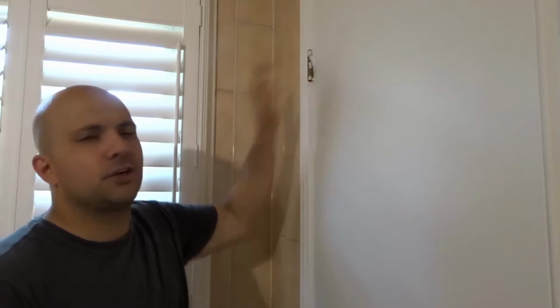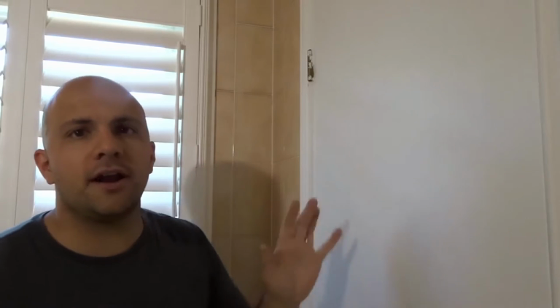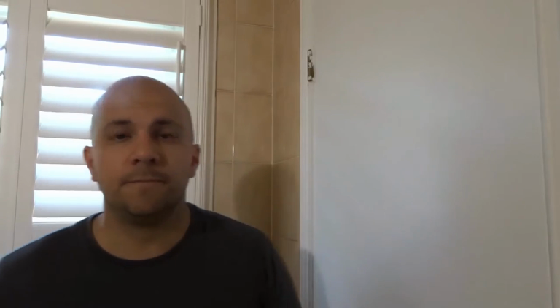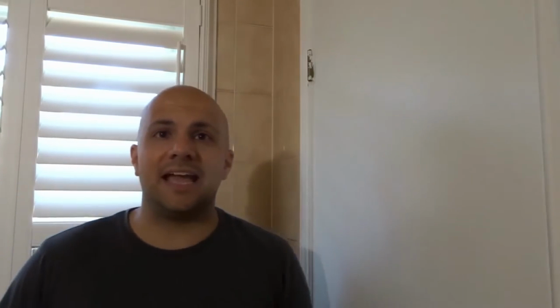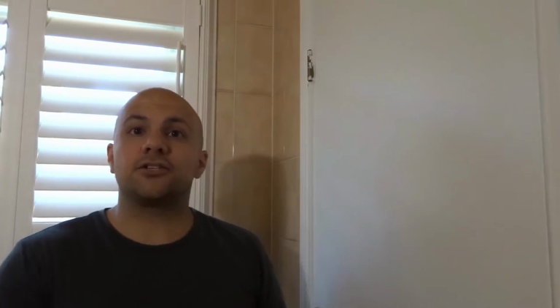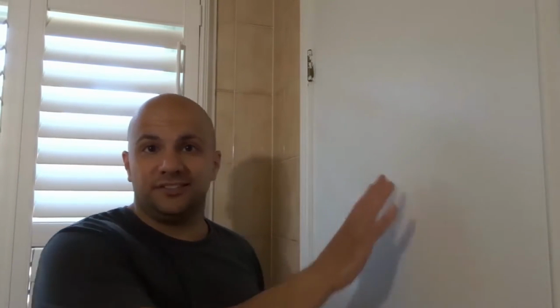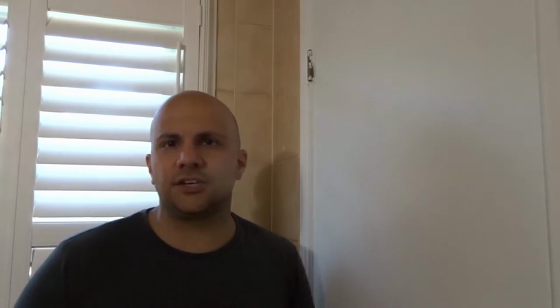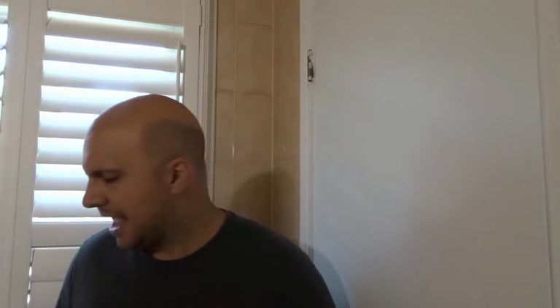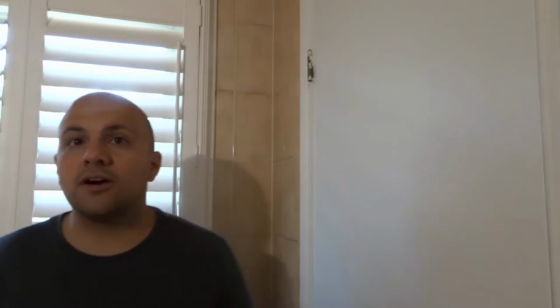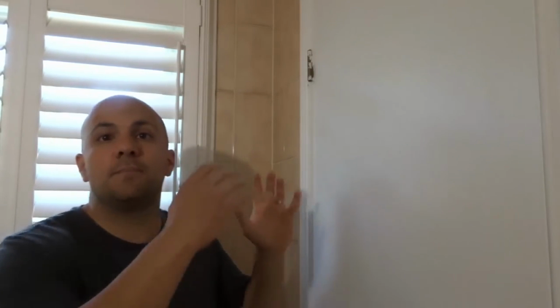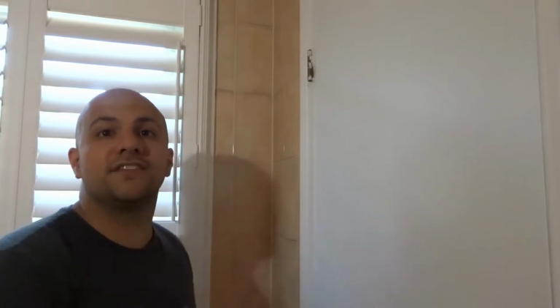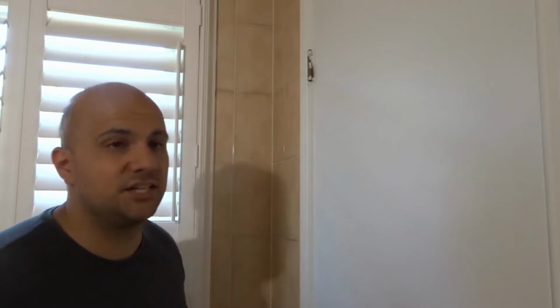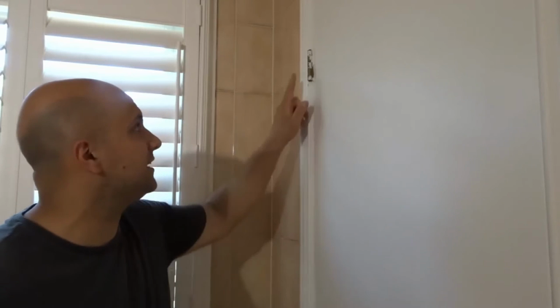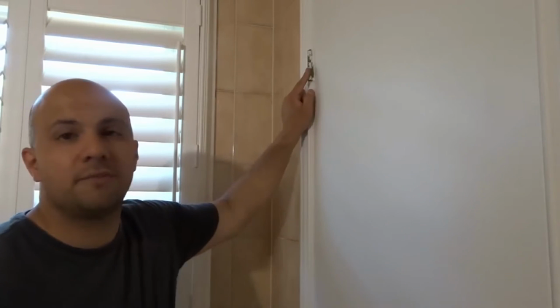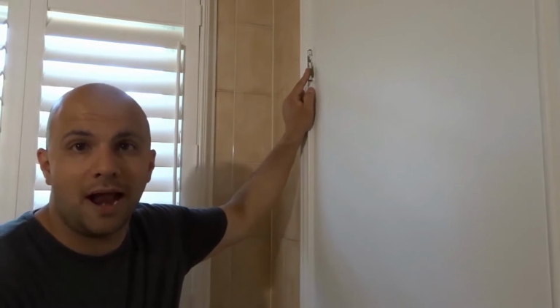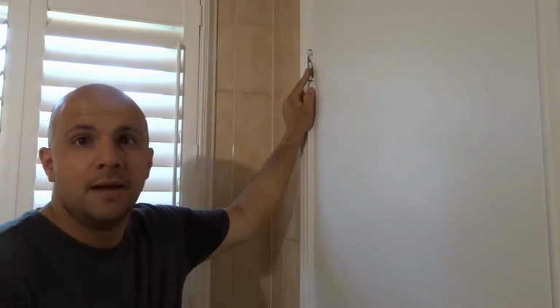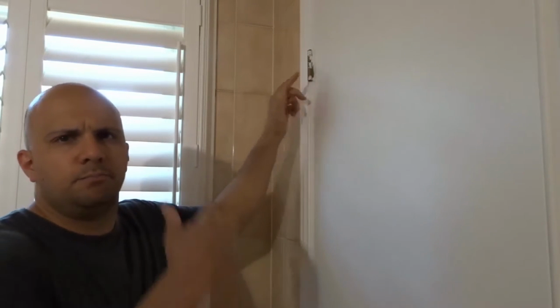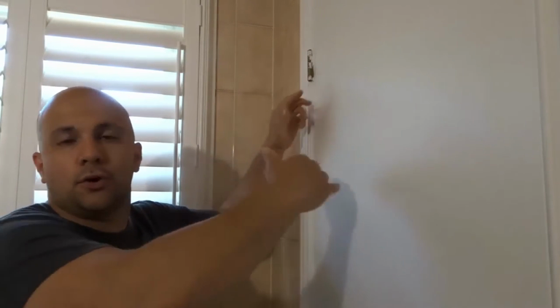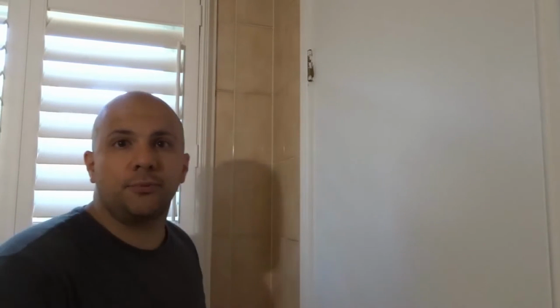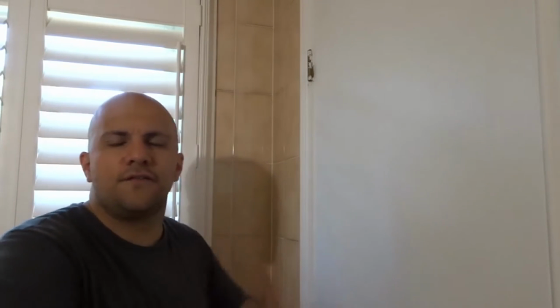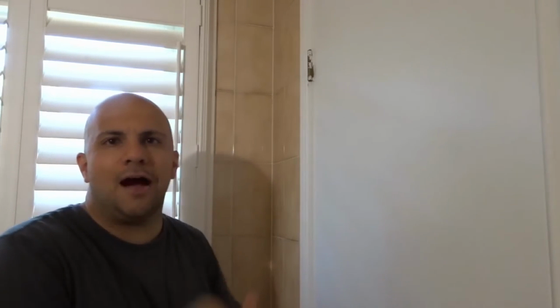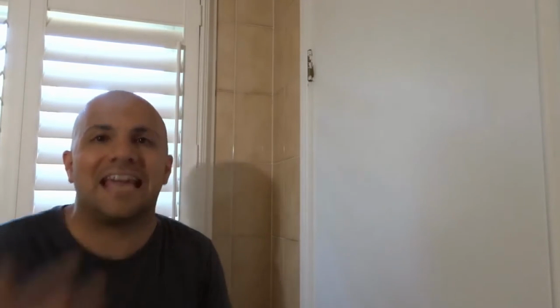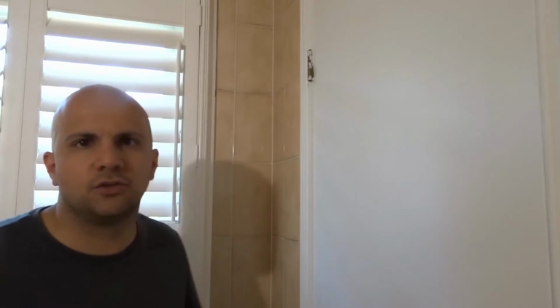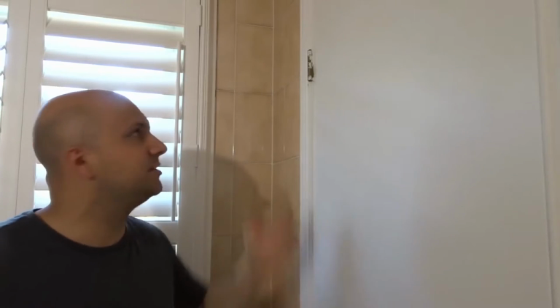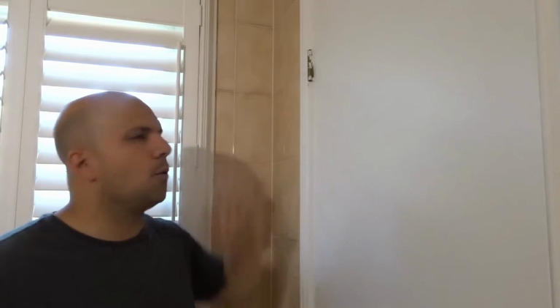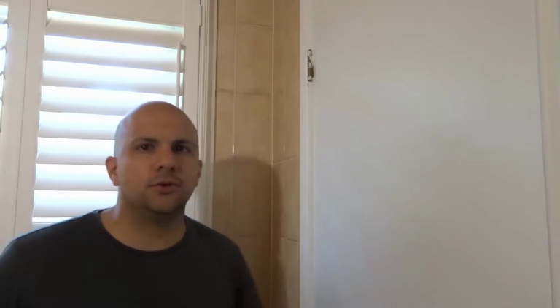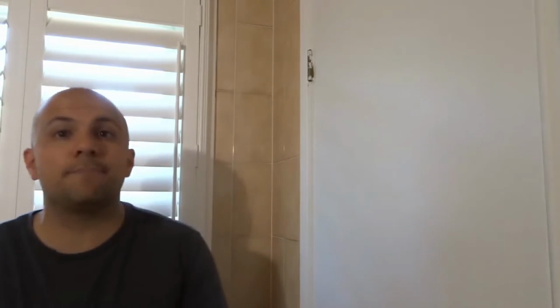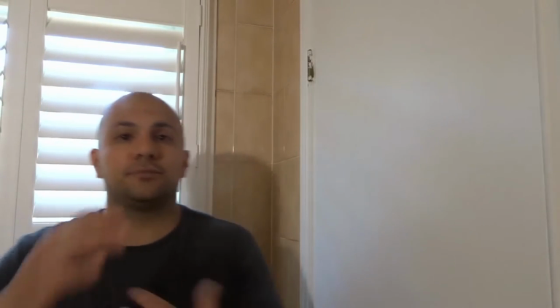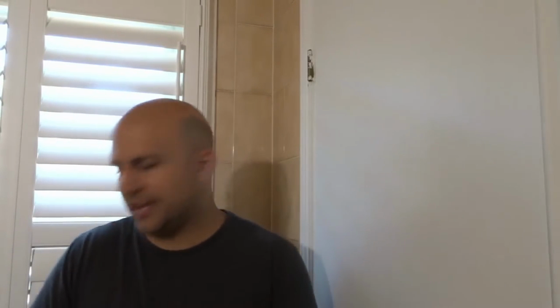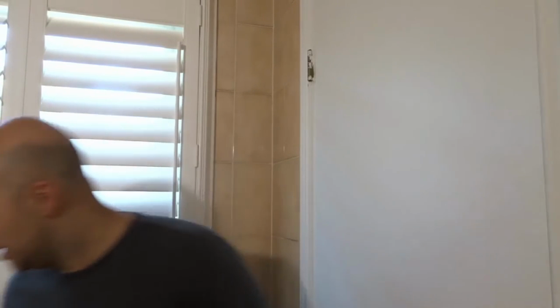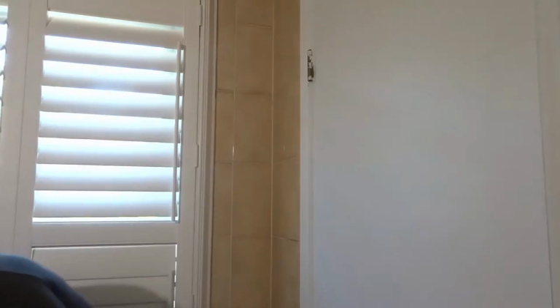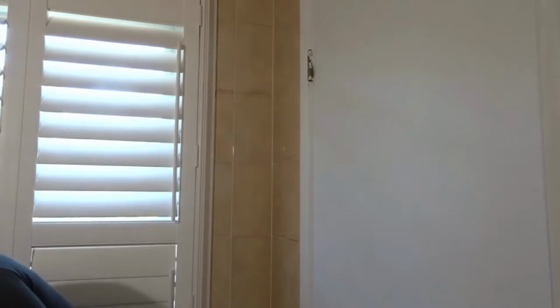What you're going to want to do is make sure the door is nice and secure, and you're going to want to do this for both of the hinges. I'm just going to demonstrate with one, but both, or all three, or all four — however many hinges the door has — you're going to want to do the same process with all the hinges.